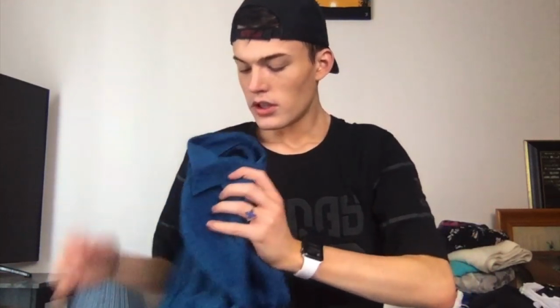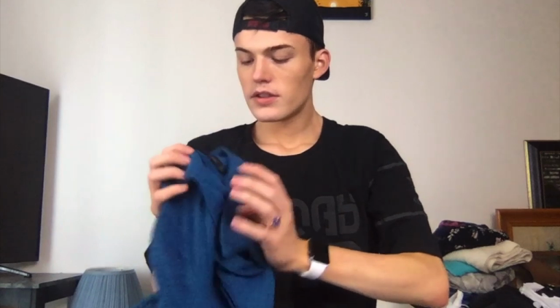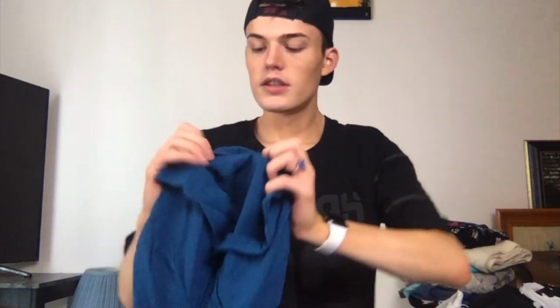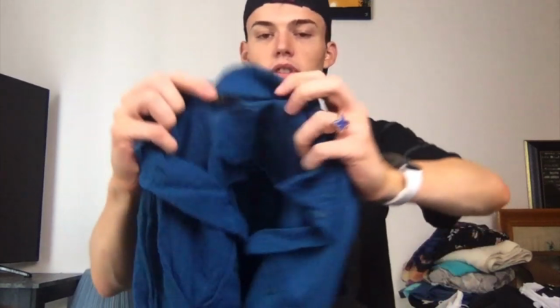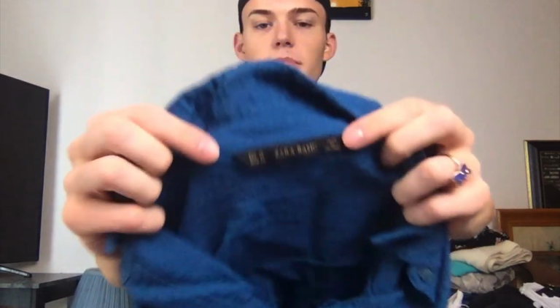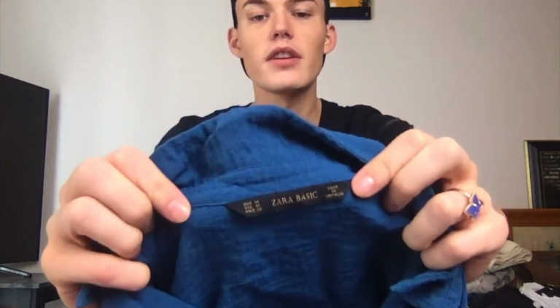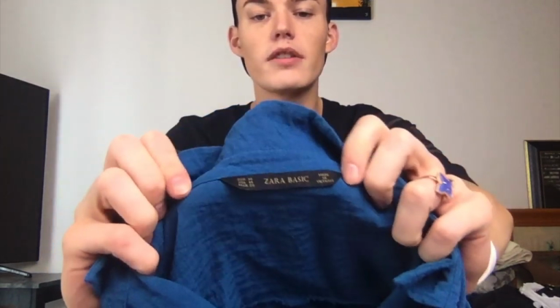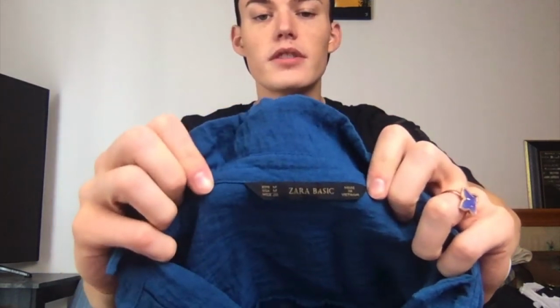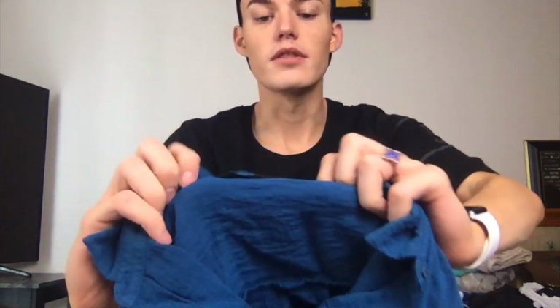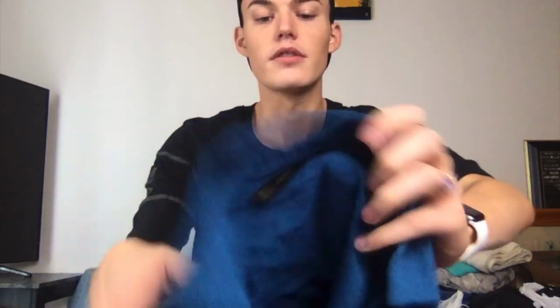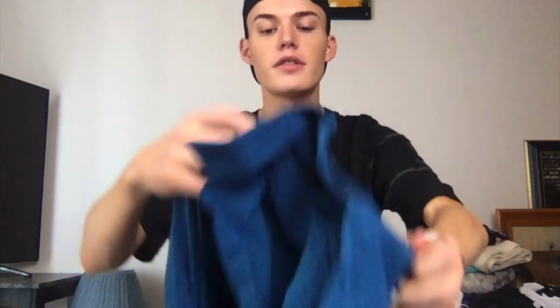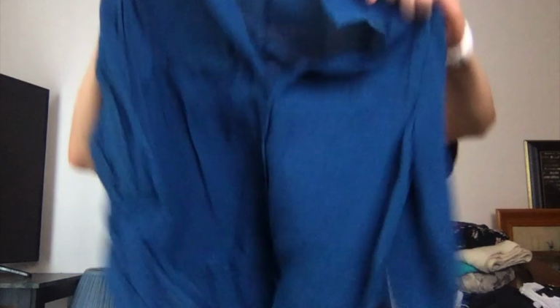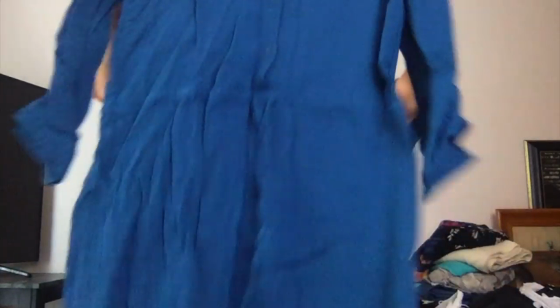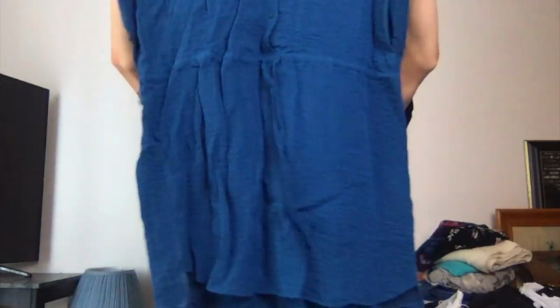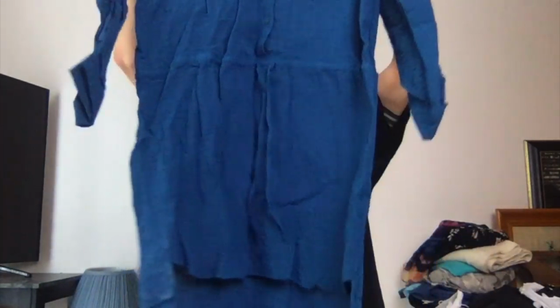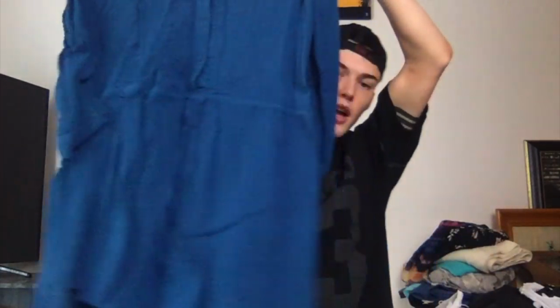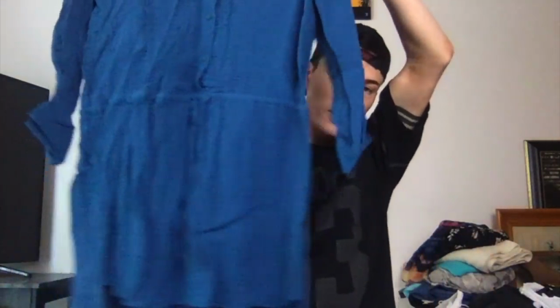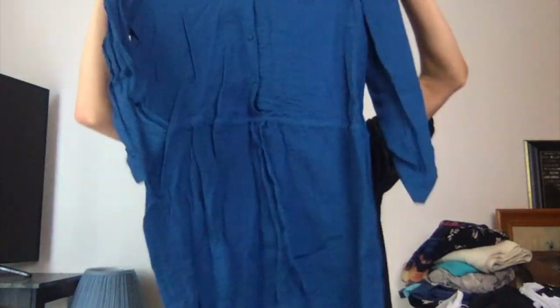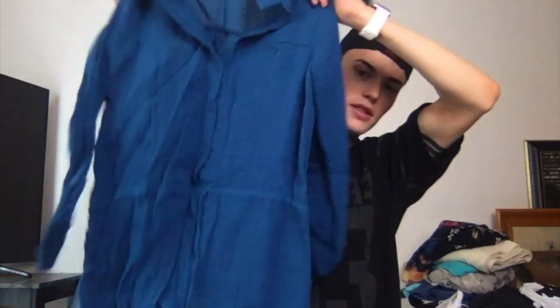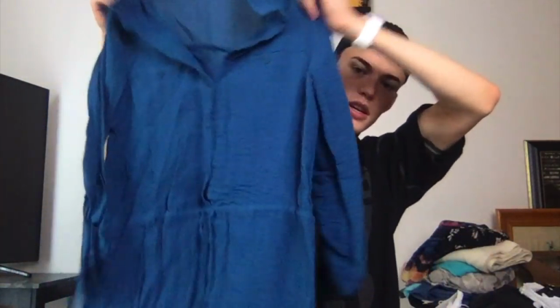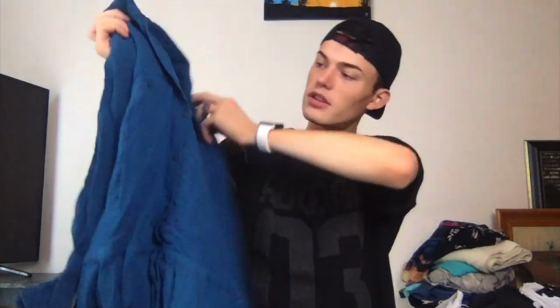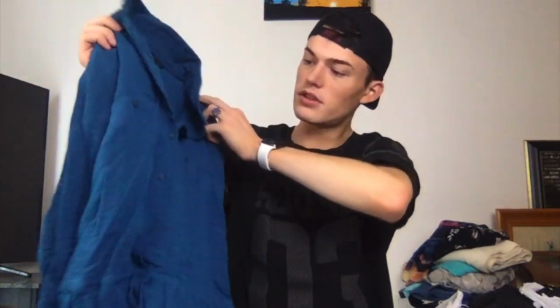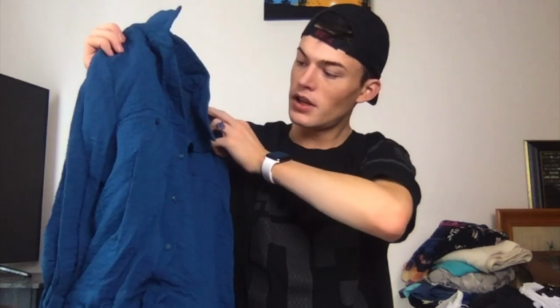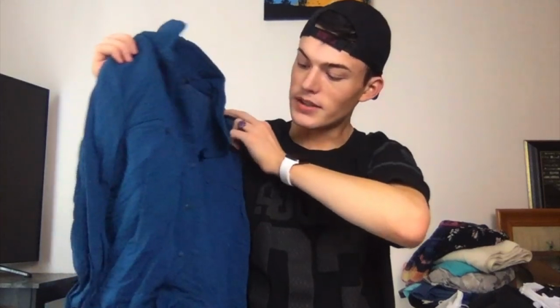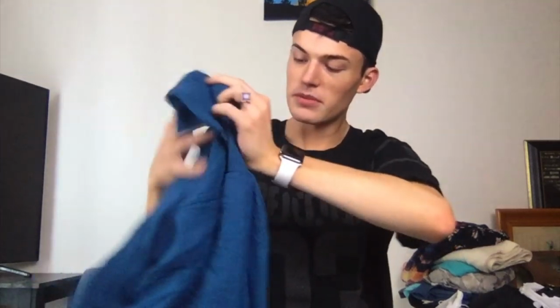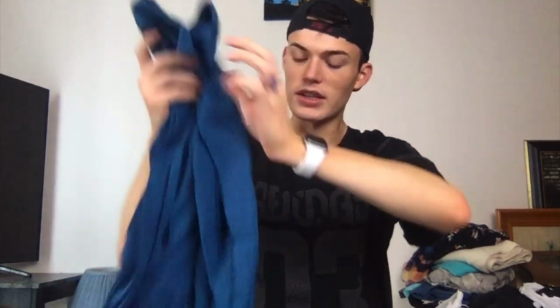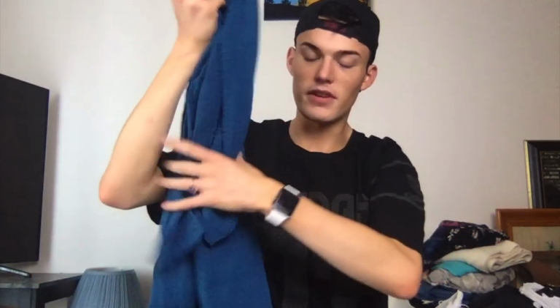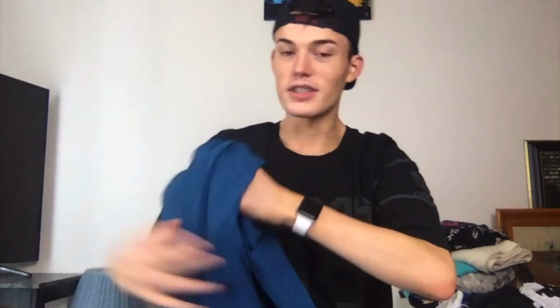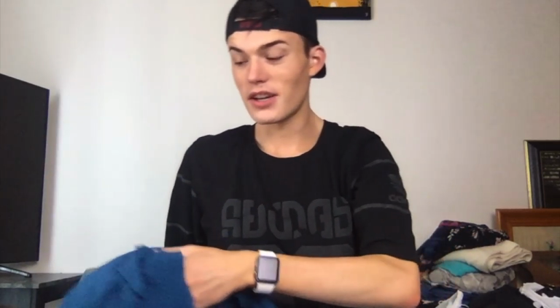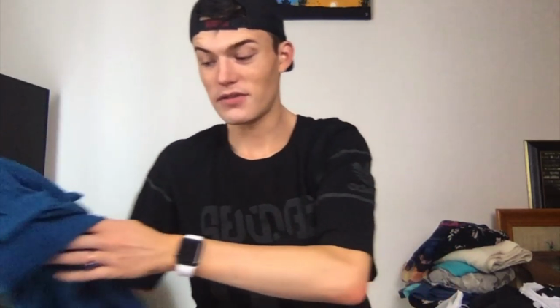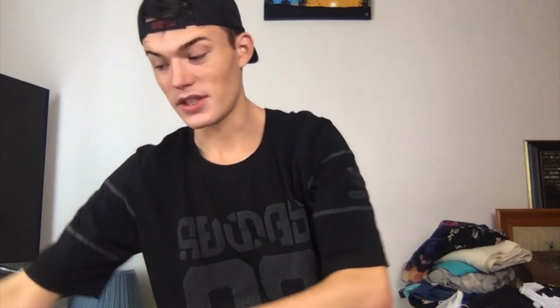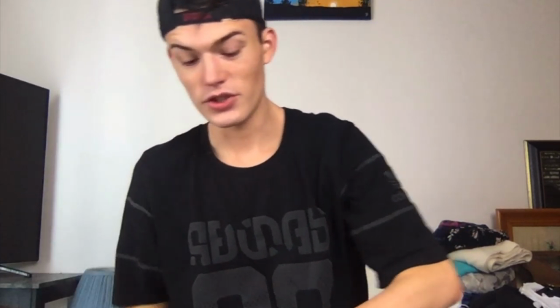This is from Savers — basically all my thrifting was at Savers. This is Zara. I wouldn't have got this because it's kind of not the cutest, except that it was like $5.99 with half off, so I was like sure.